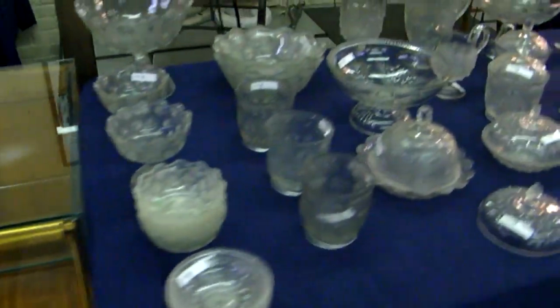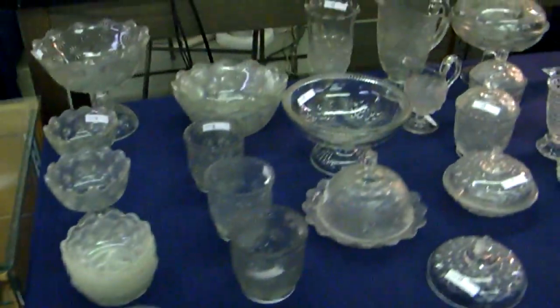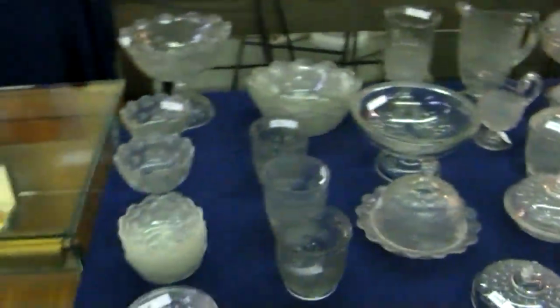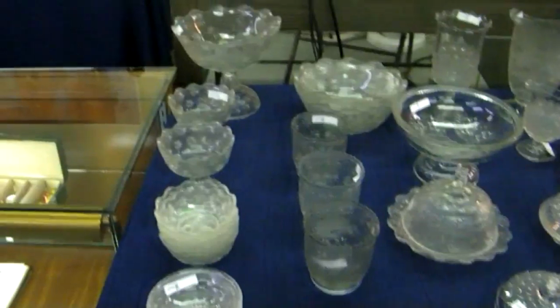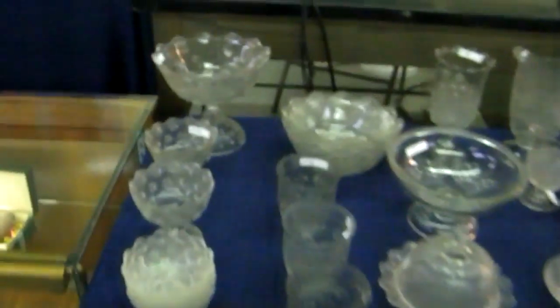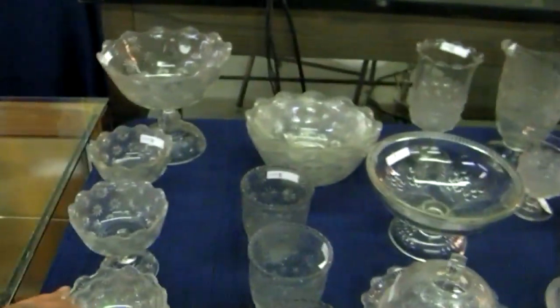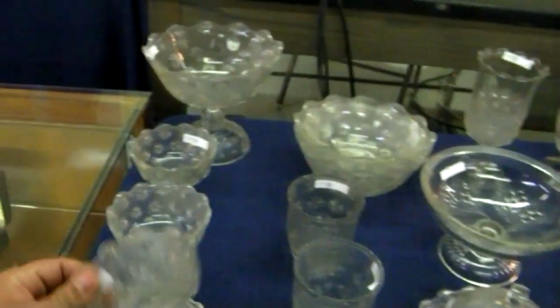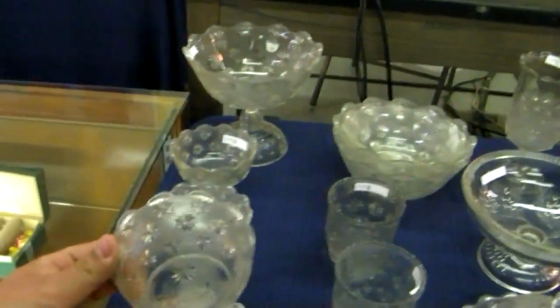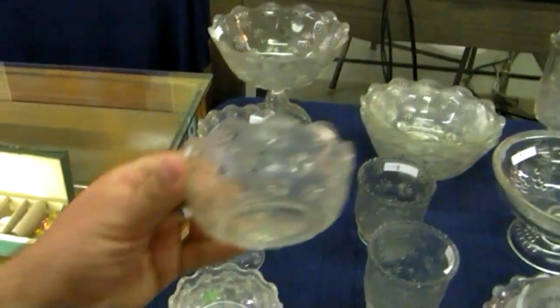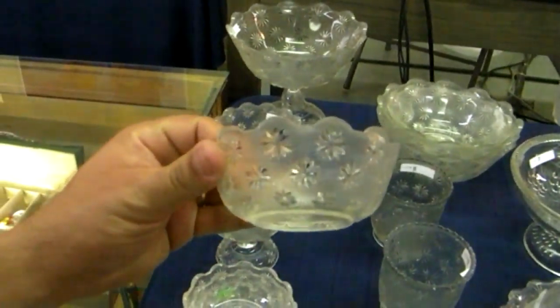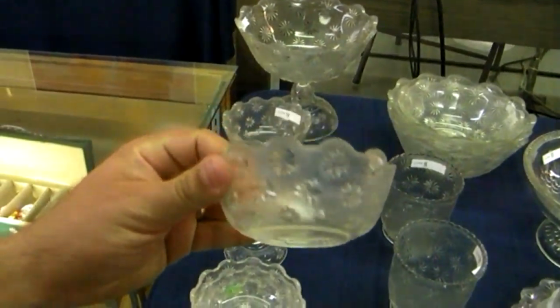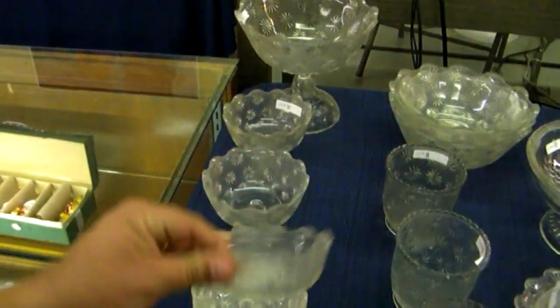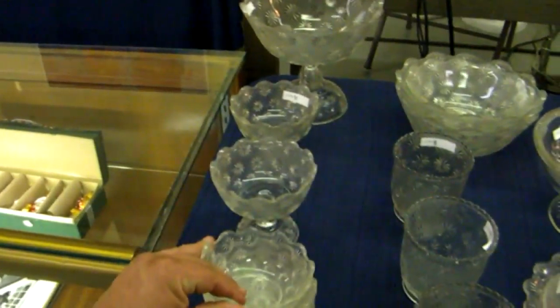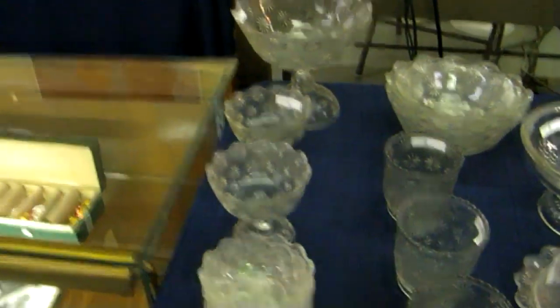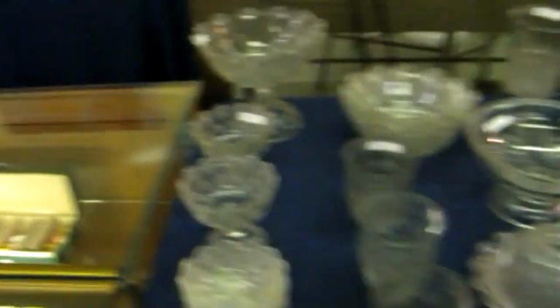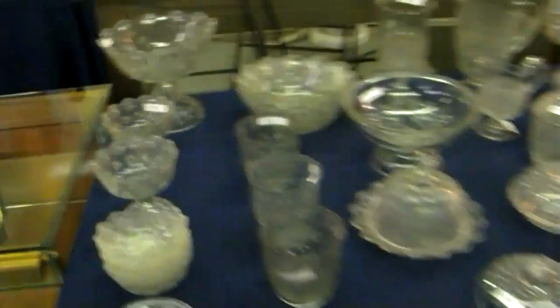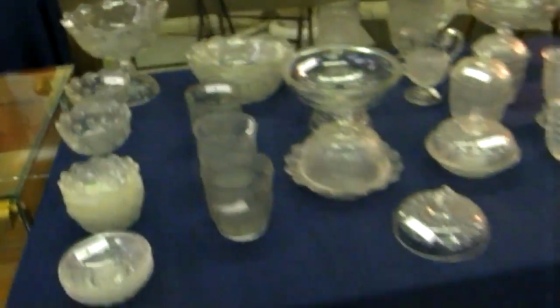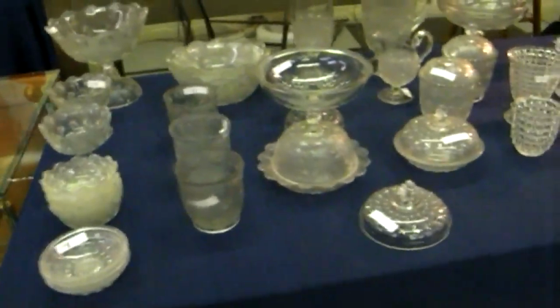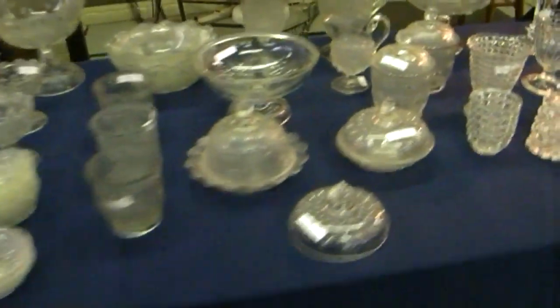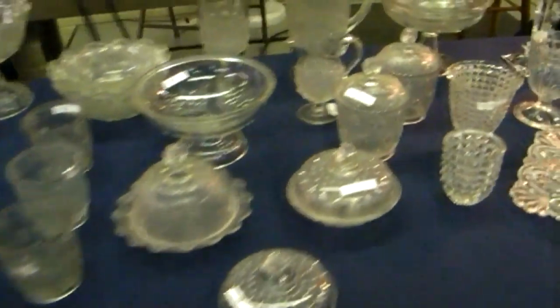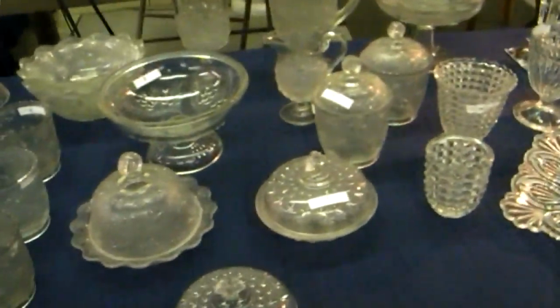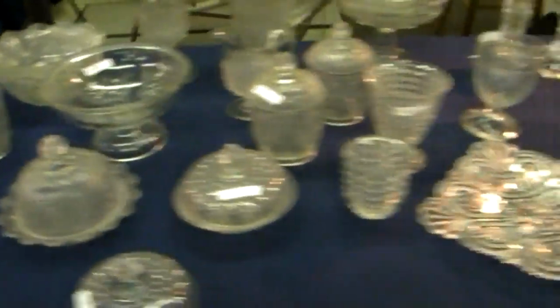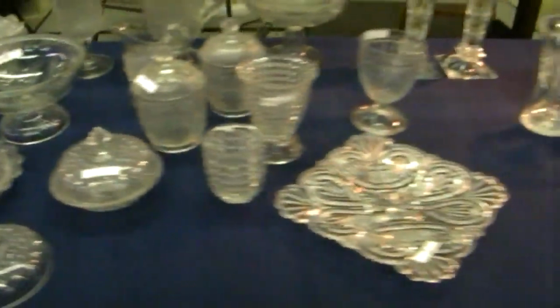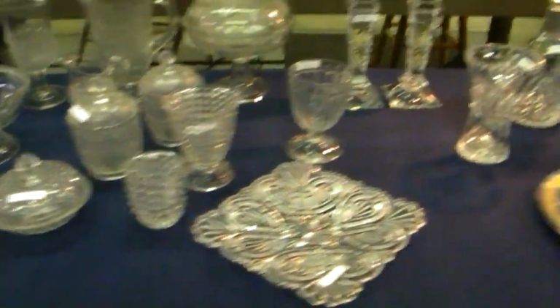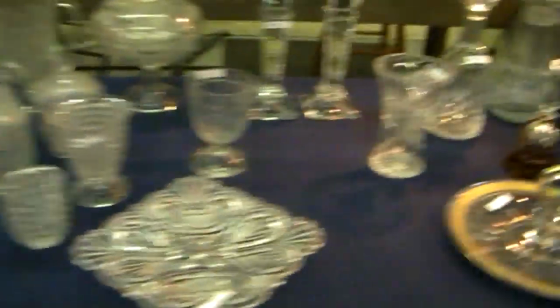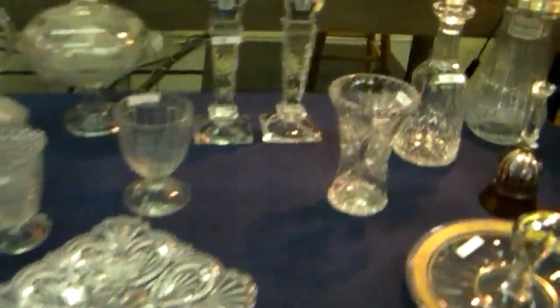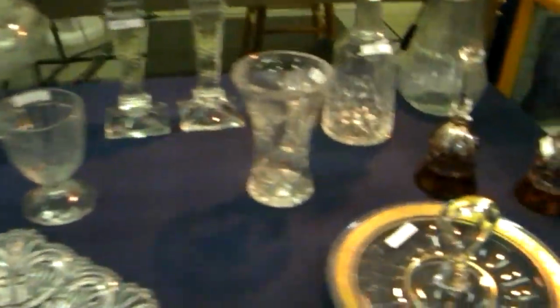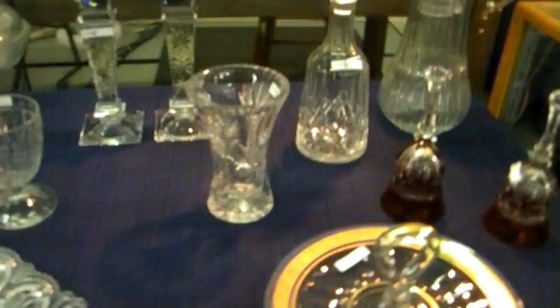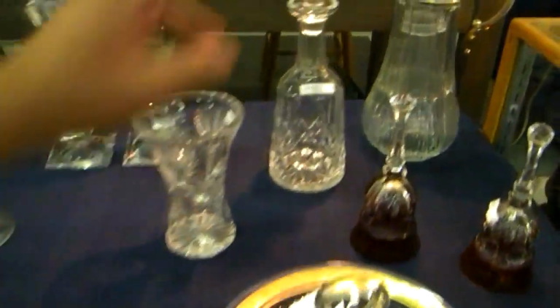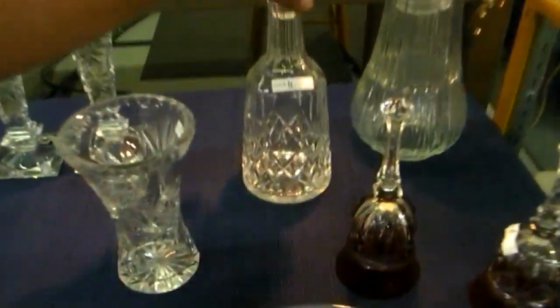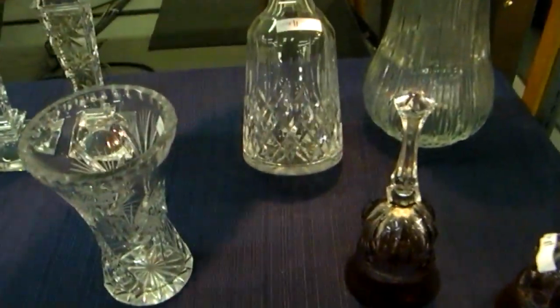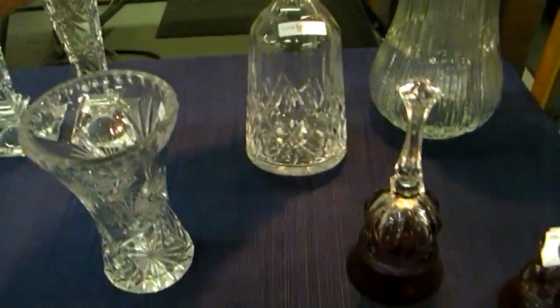Really nice collection of EAPG — the frosted star pattern, or stippled star pattern, I believe it's called. Nice glass right here — beautiful Waterford decanter.